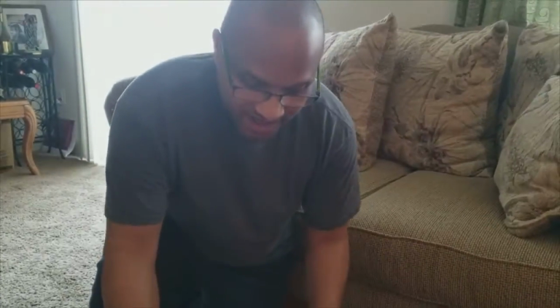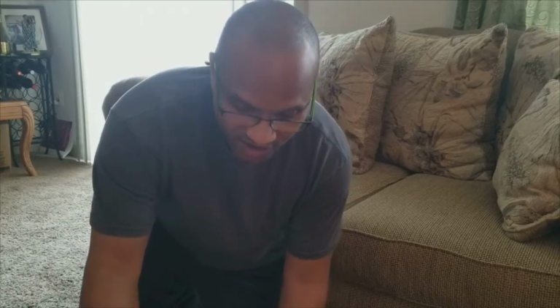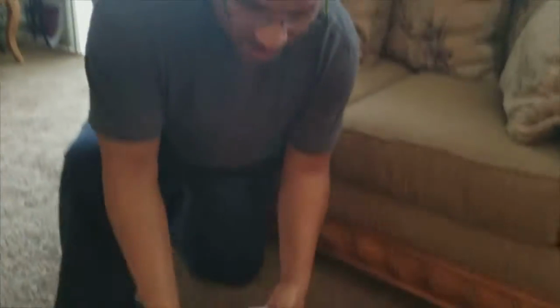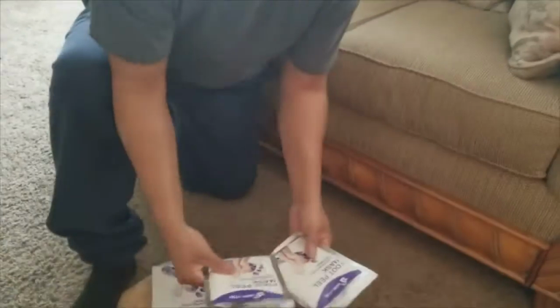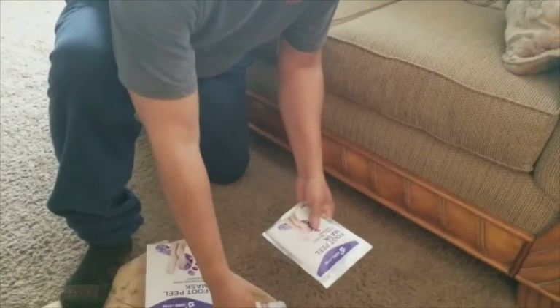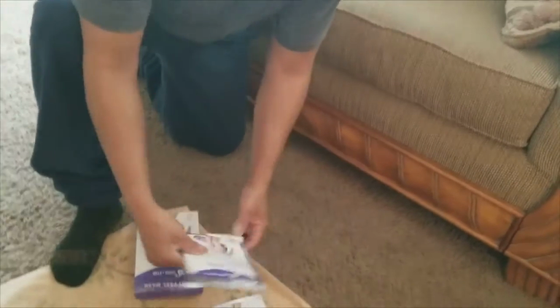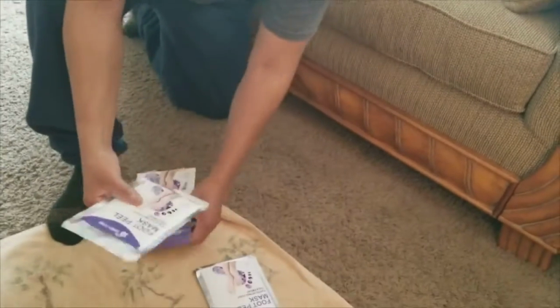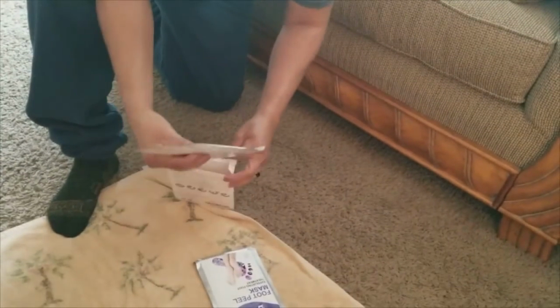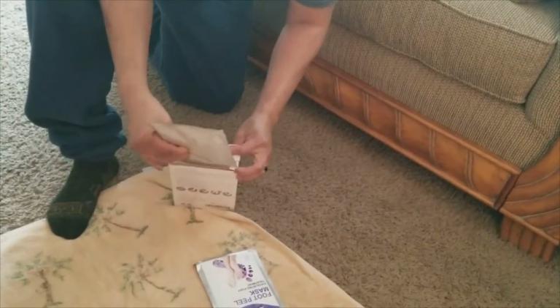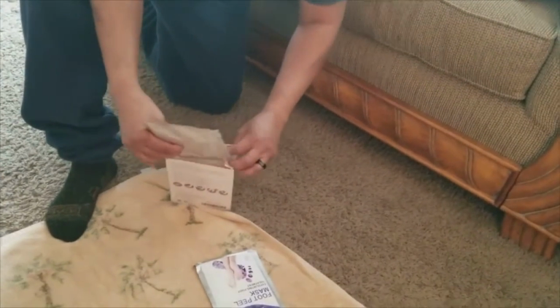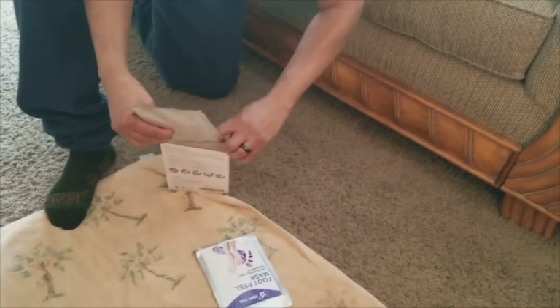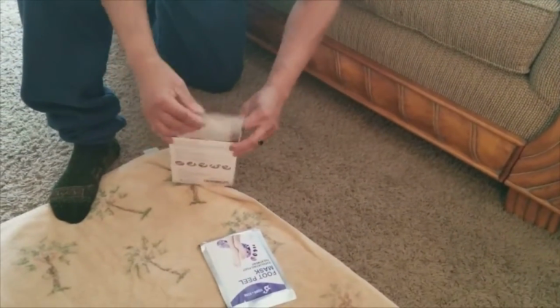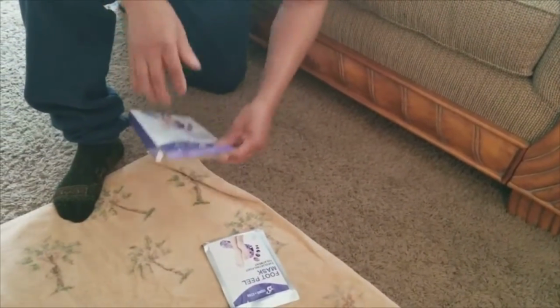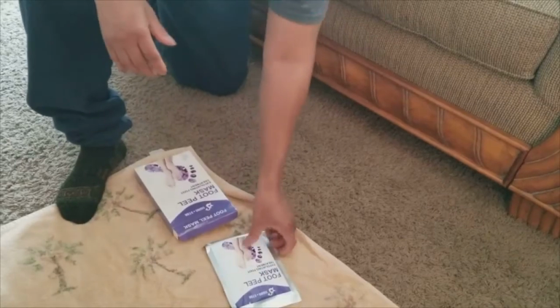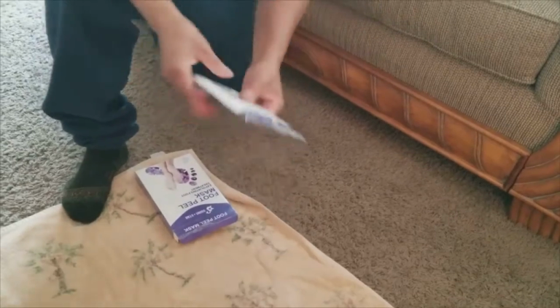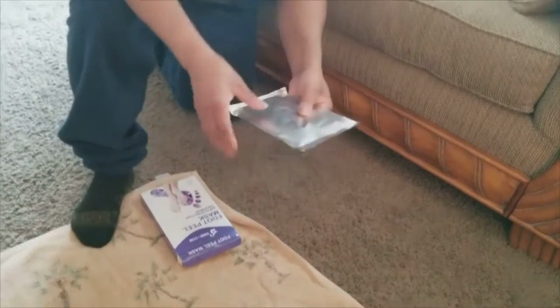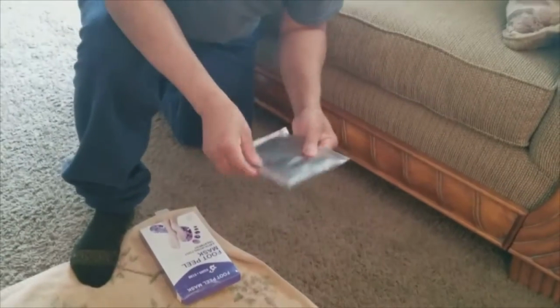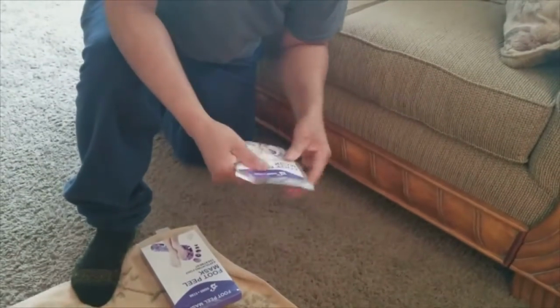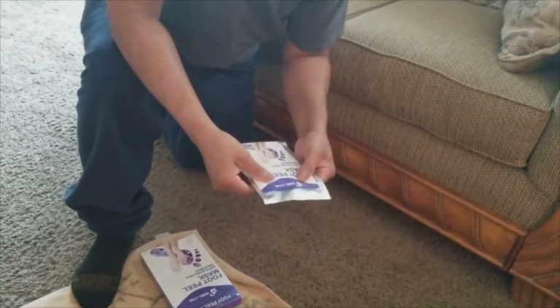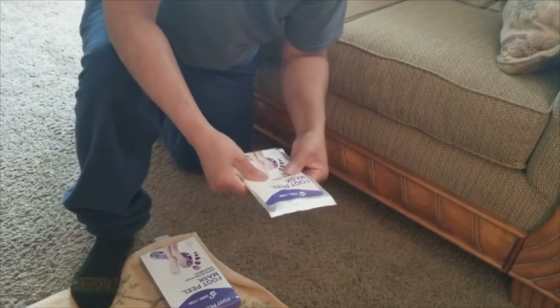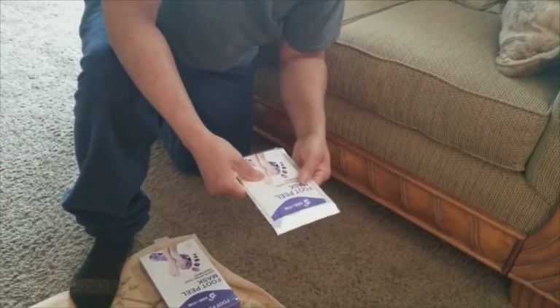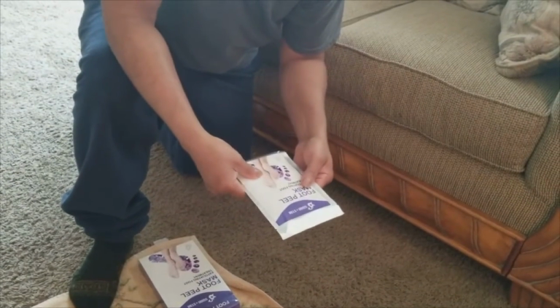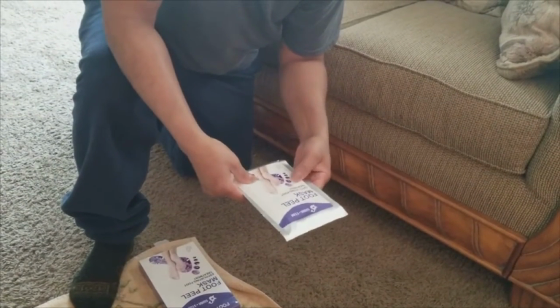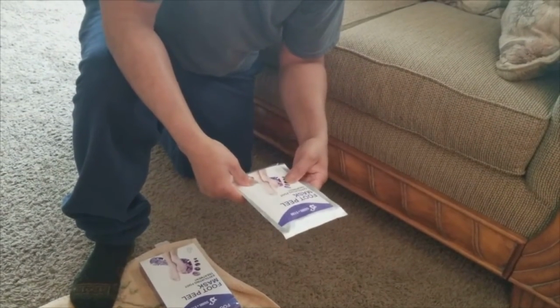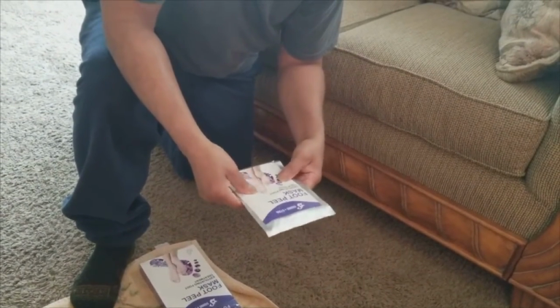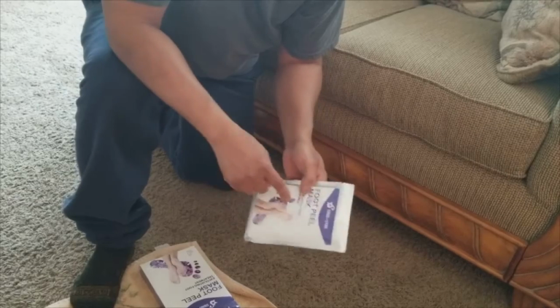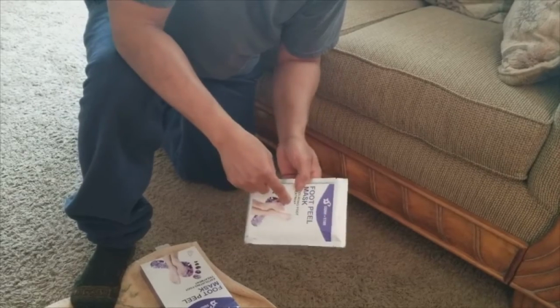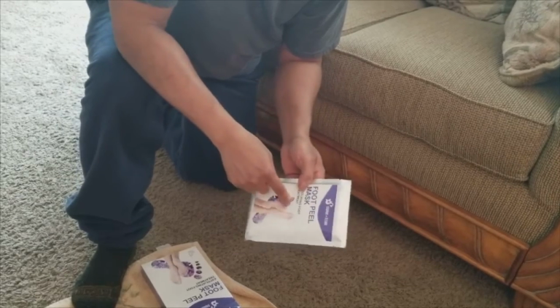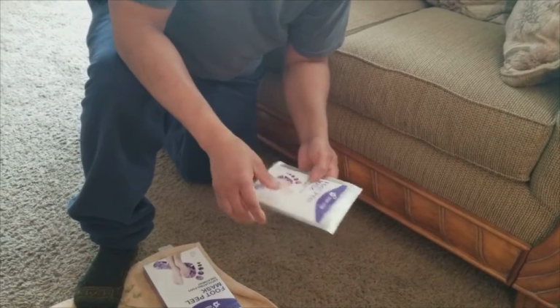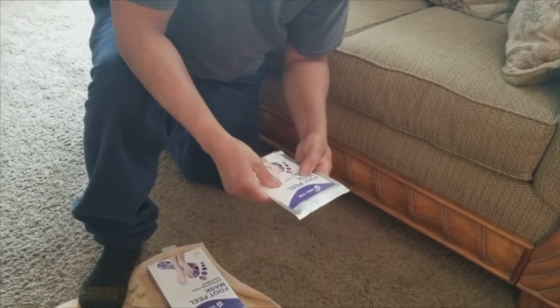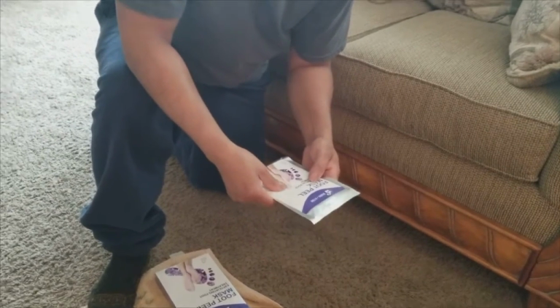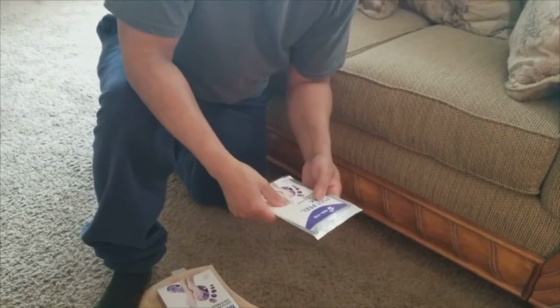Taking it out of the box — there are two in here but we only need one pair. All right, one pair inside, let's get ready and get started.